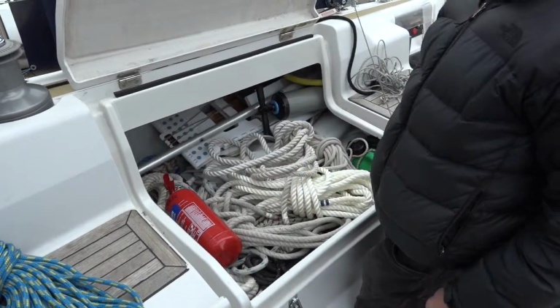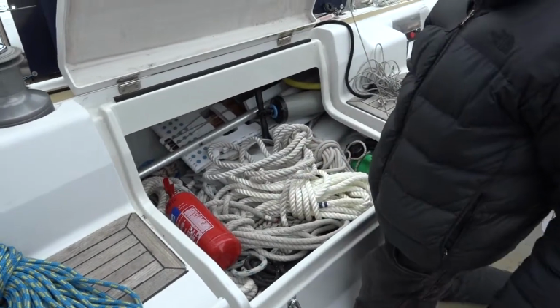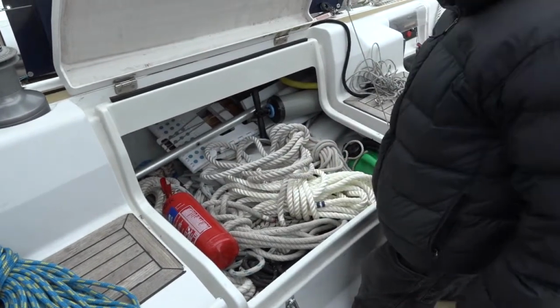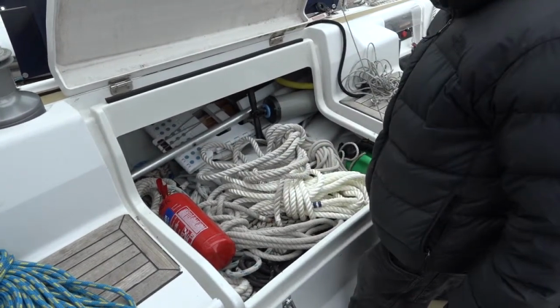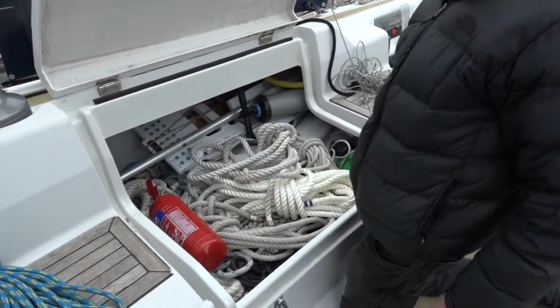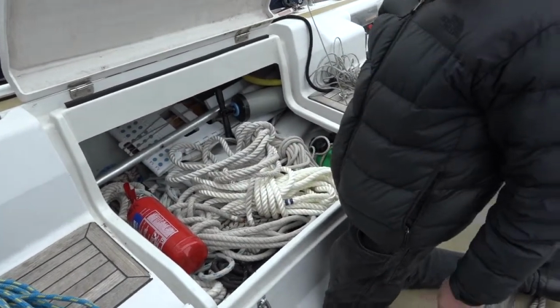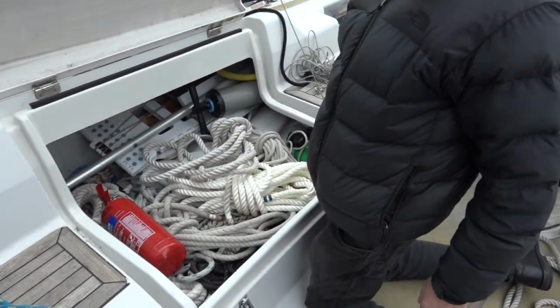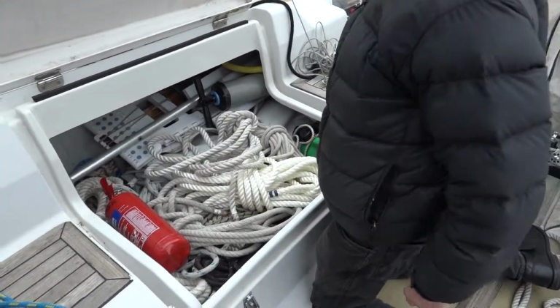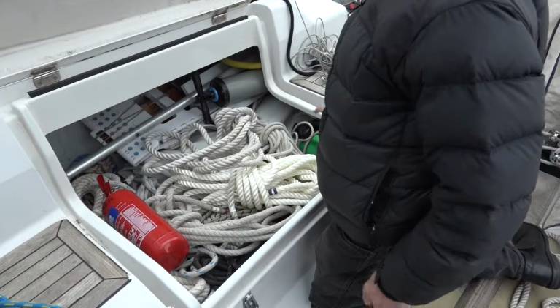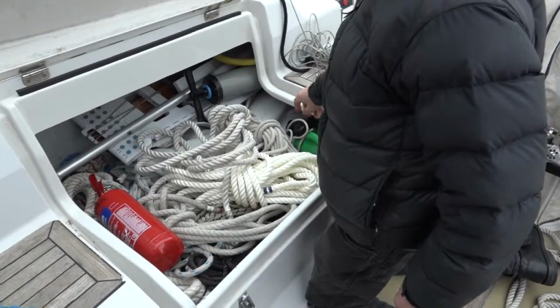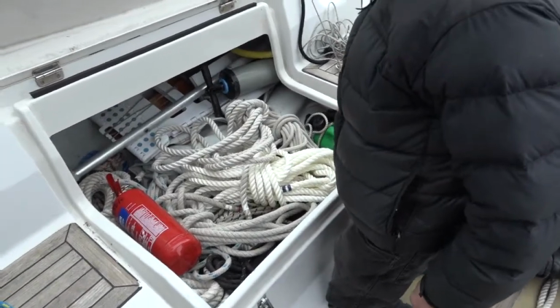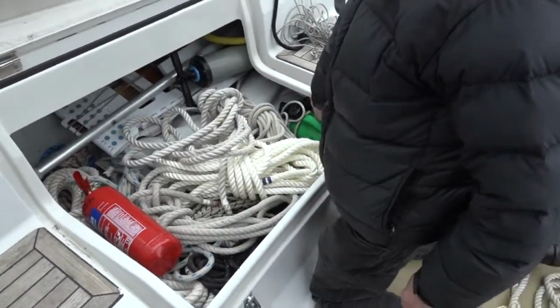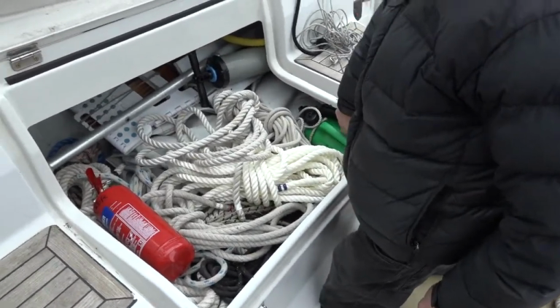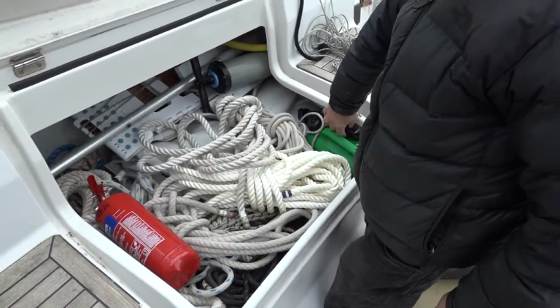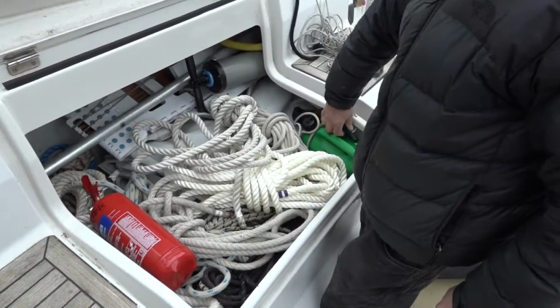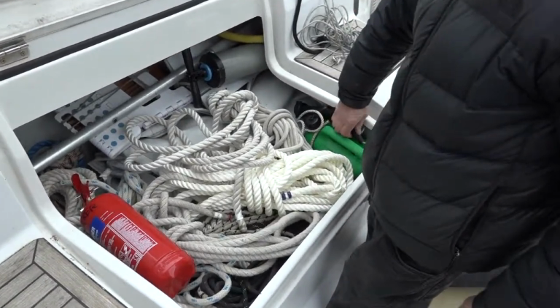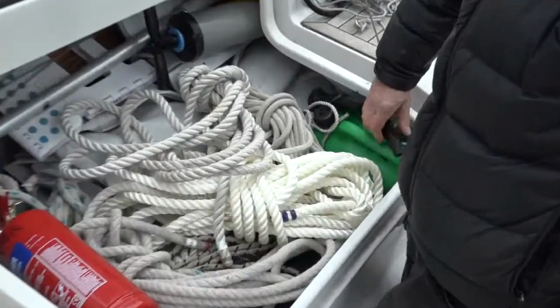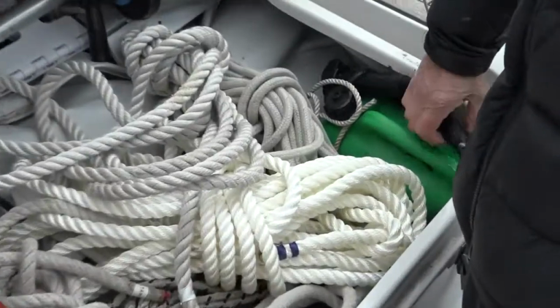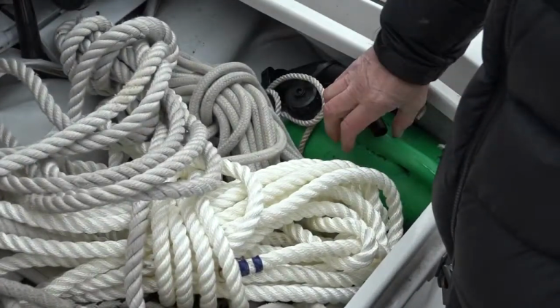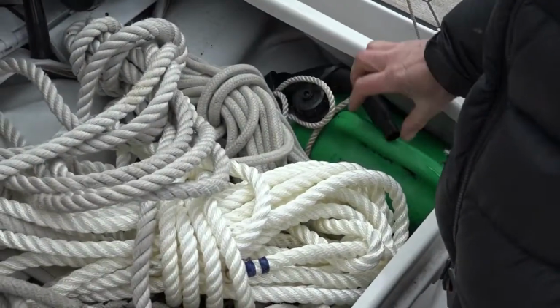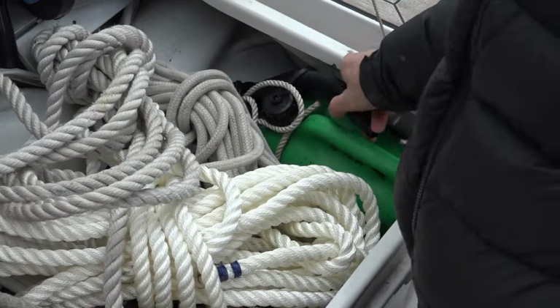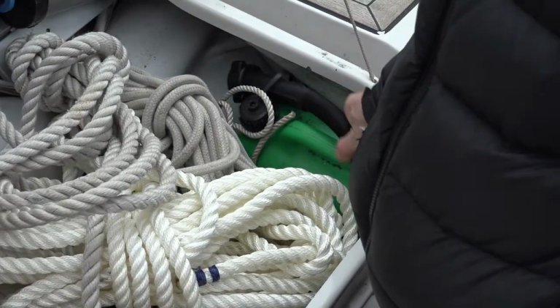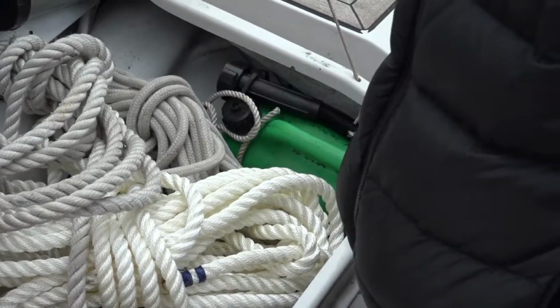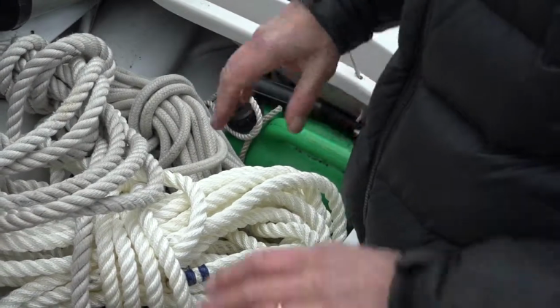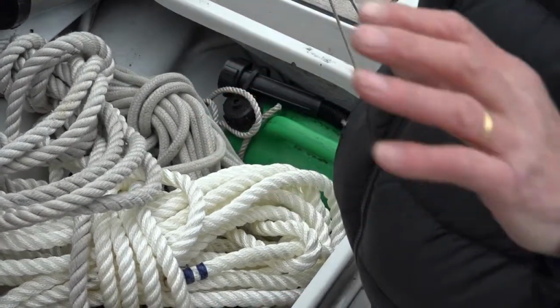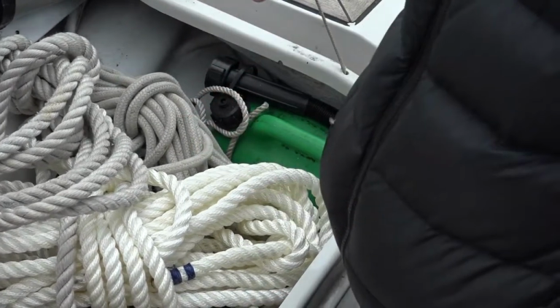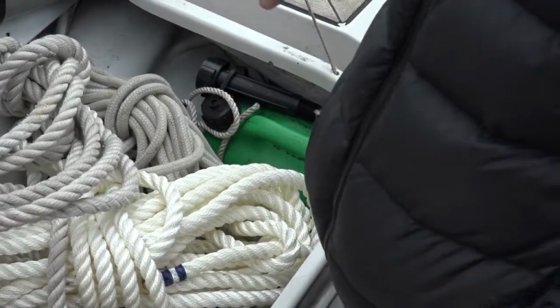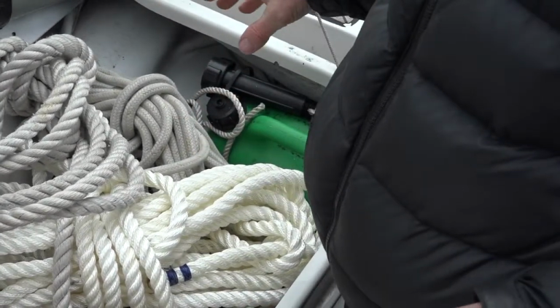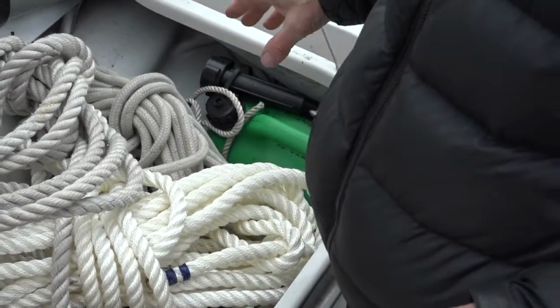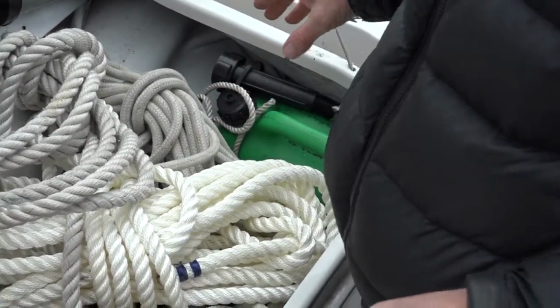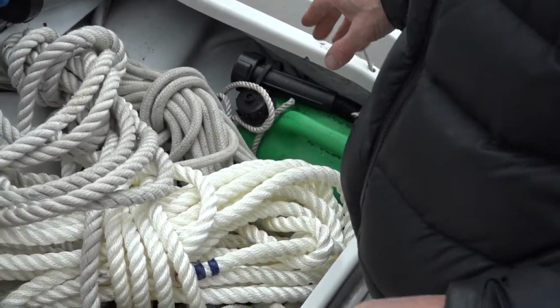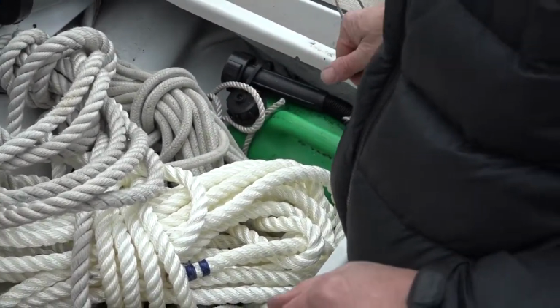Paradoxically, we also have the outboard petrol here. This lives here rather than in the lazarette because there are no heated pipes which might set it on fire.